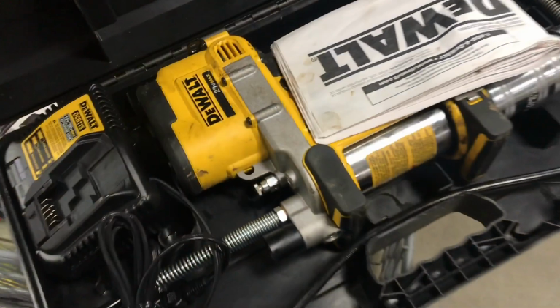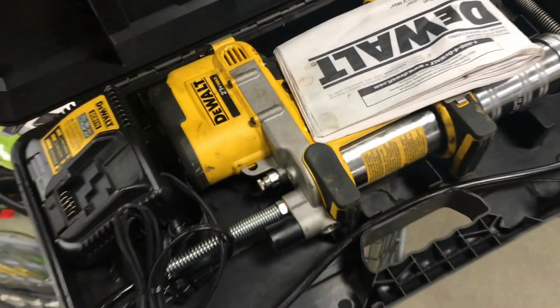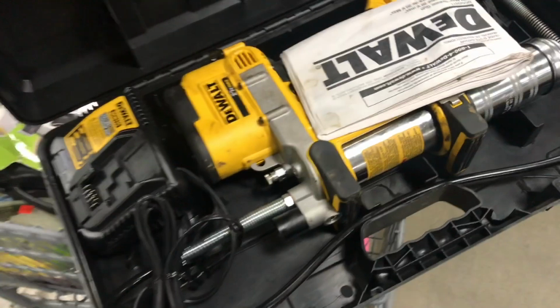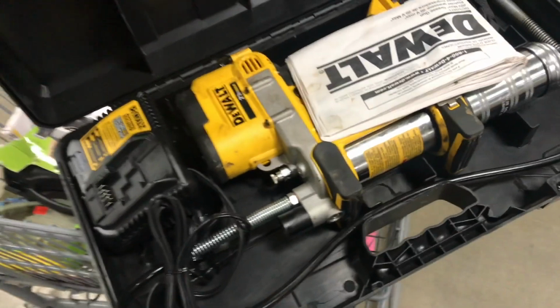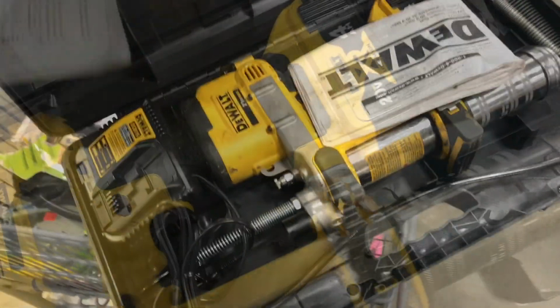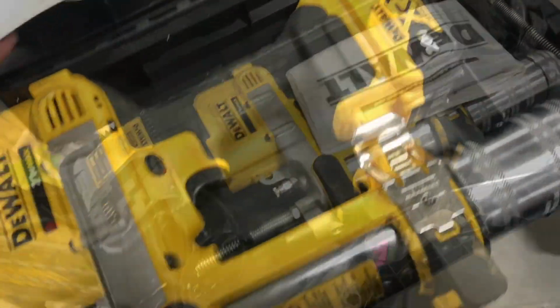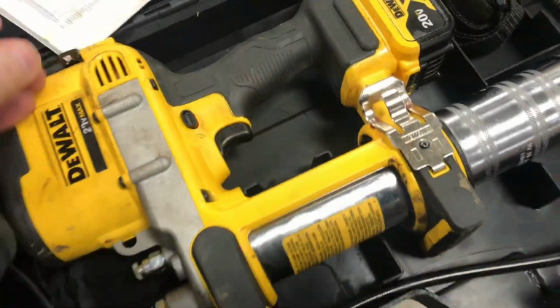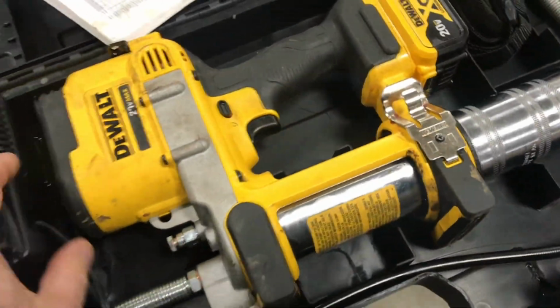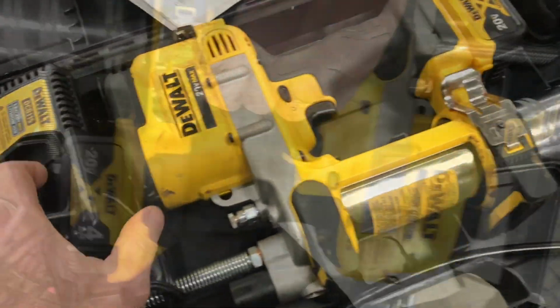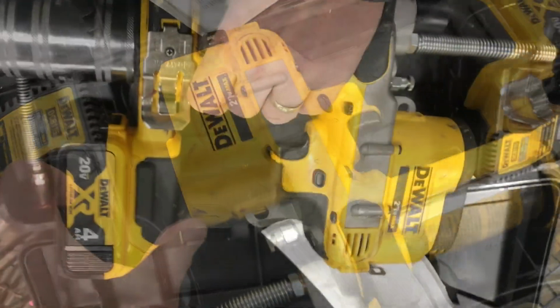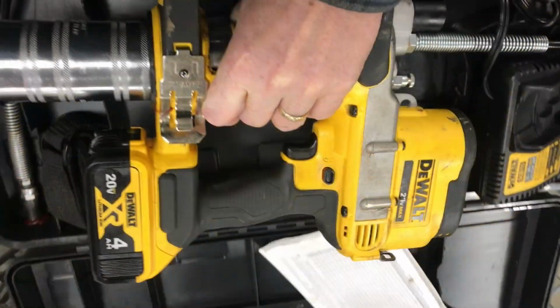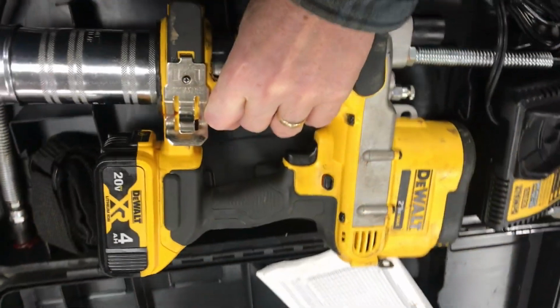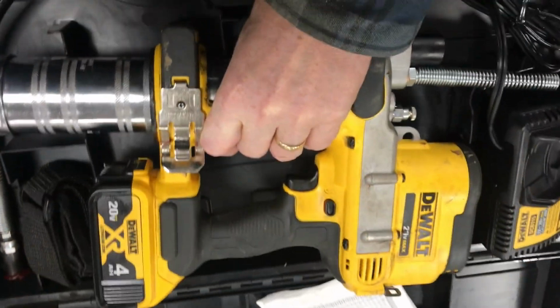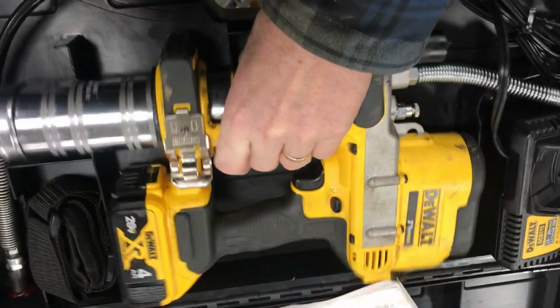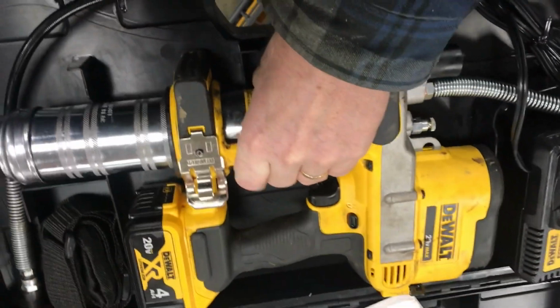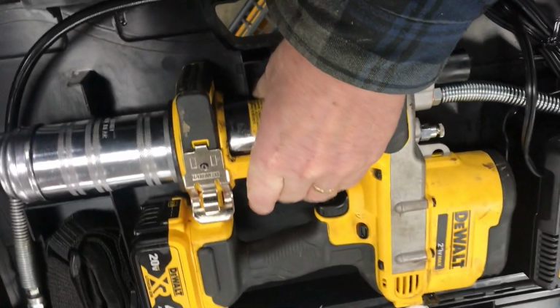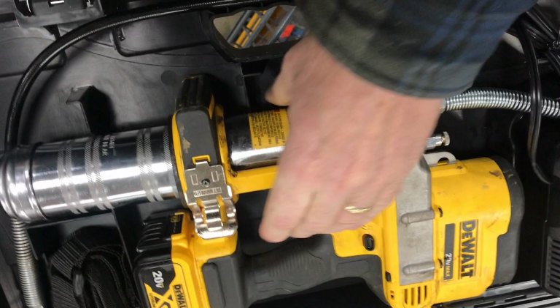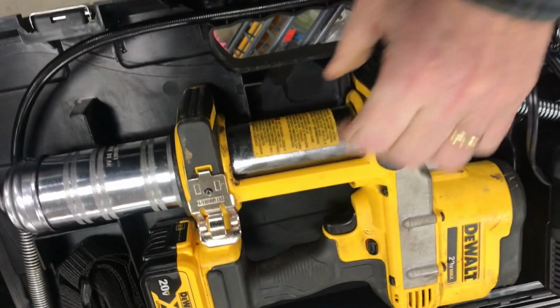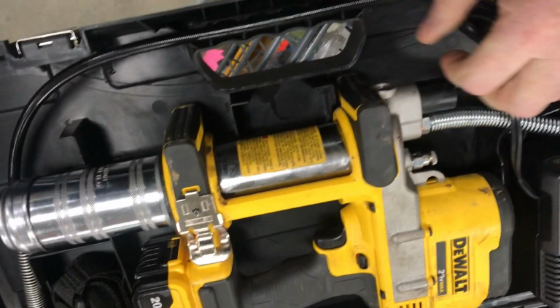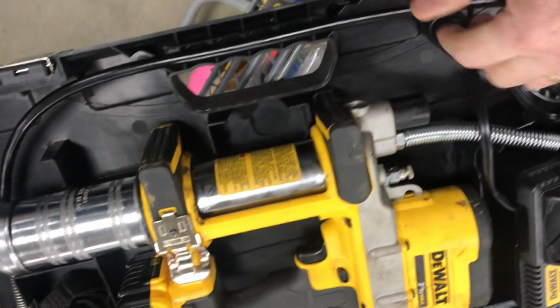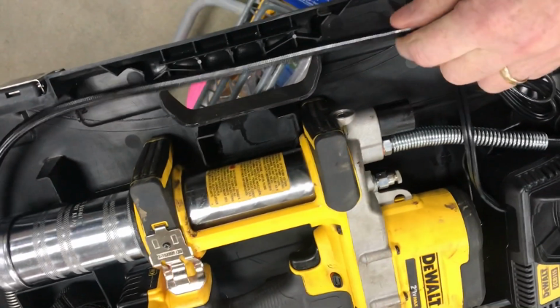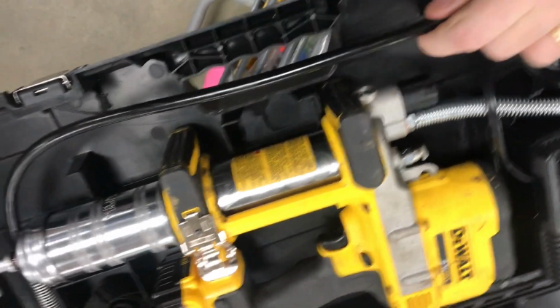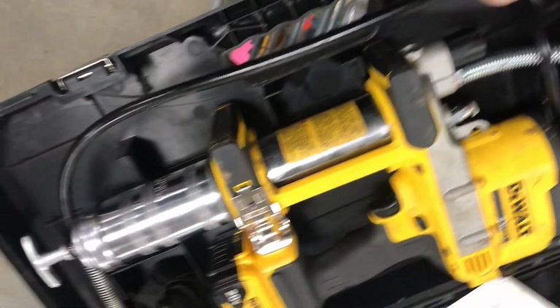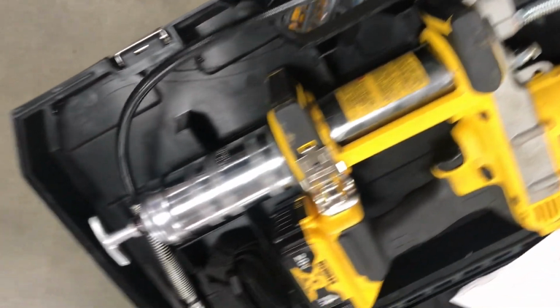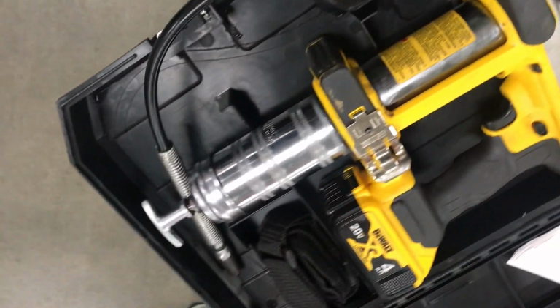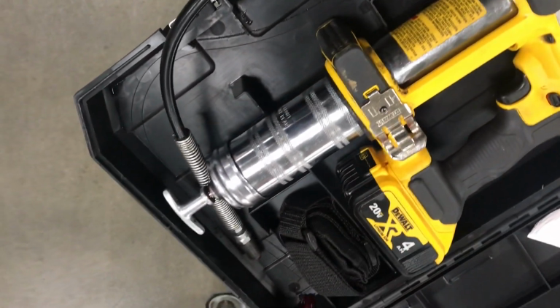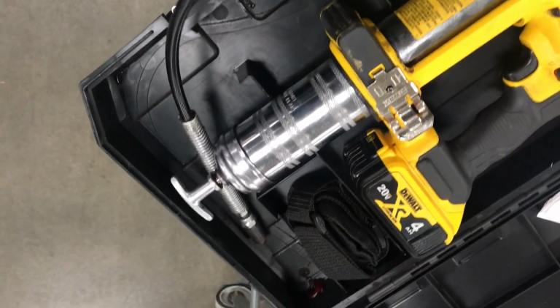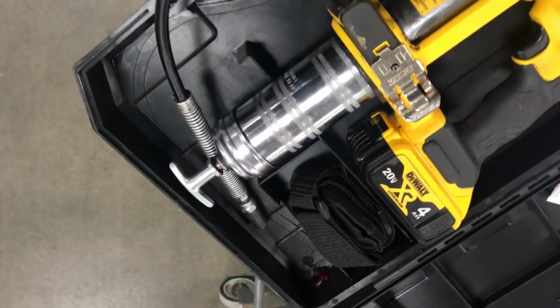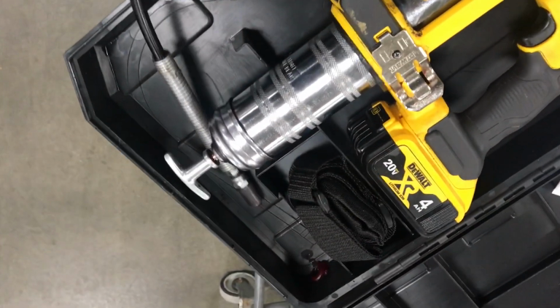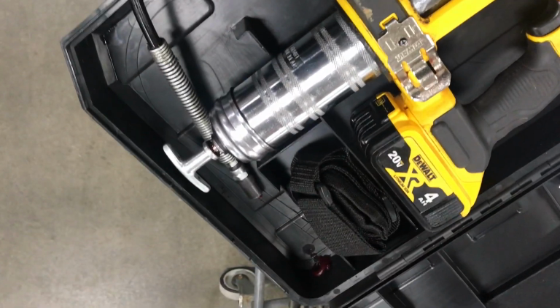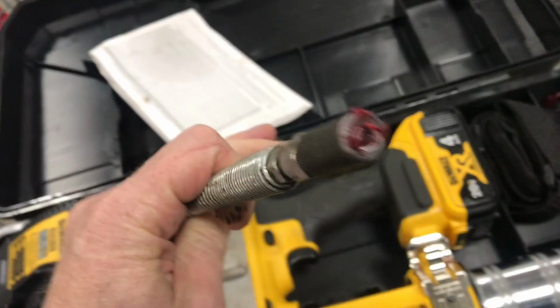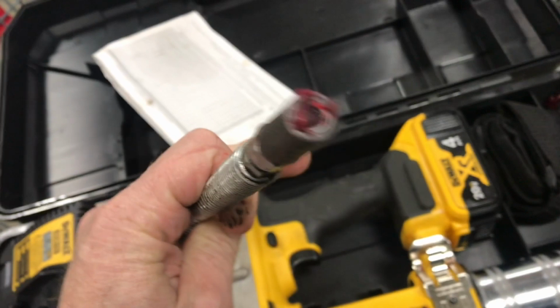This electric grease gun has some advantages. If you're in a tight spot, you squeeze the trigger instead of pump the handle. This one's got a 42-inch flexible hose that'll get into some tight spots, and this pump will move a lot of grease.